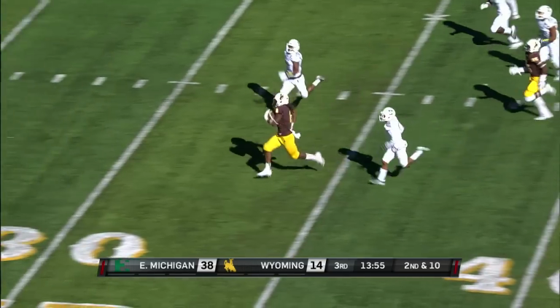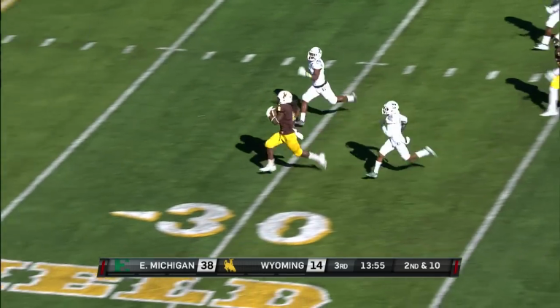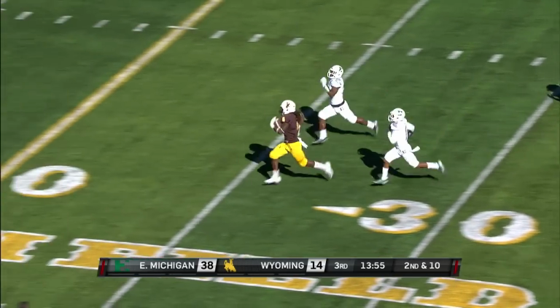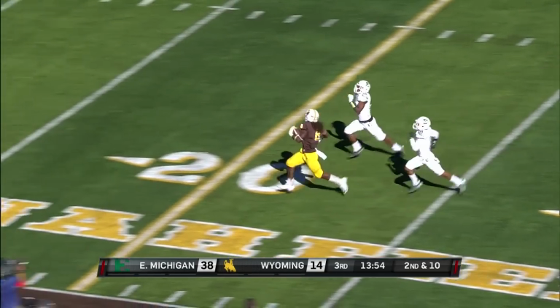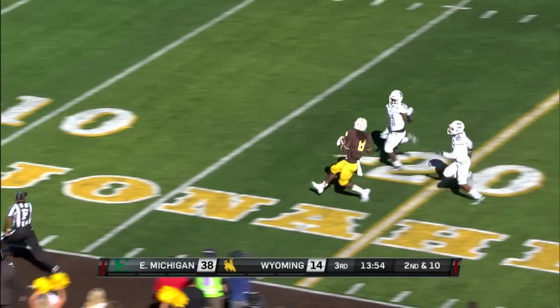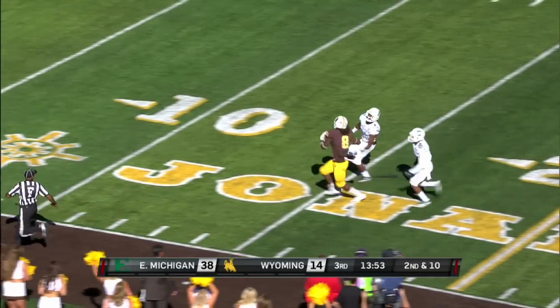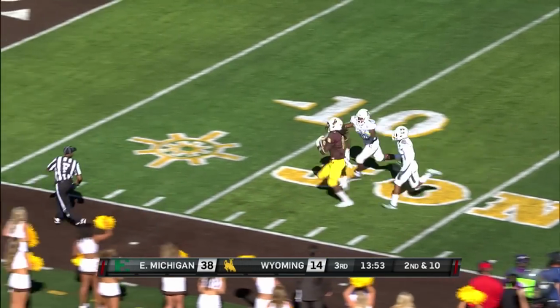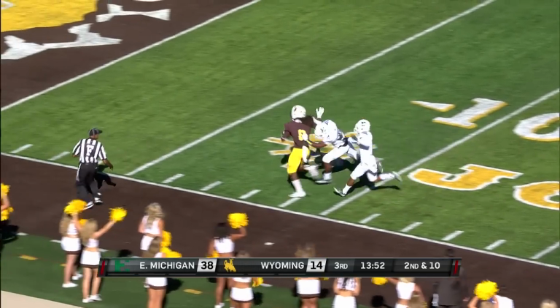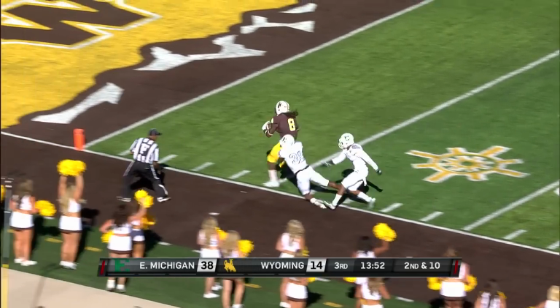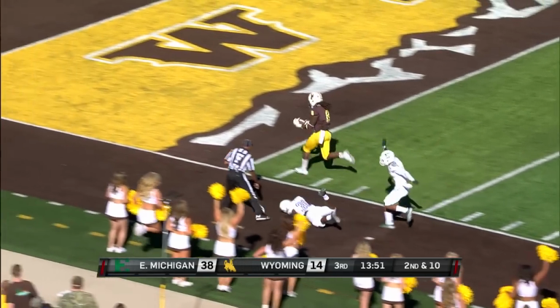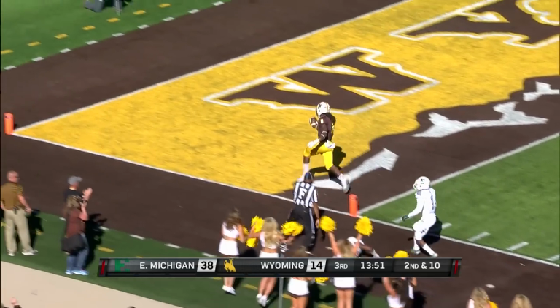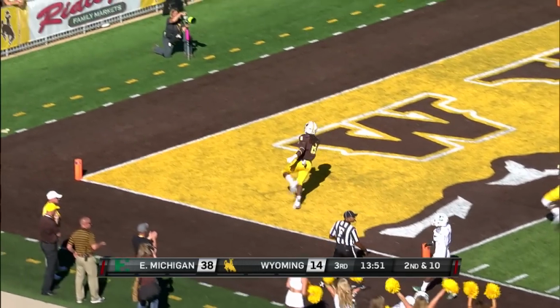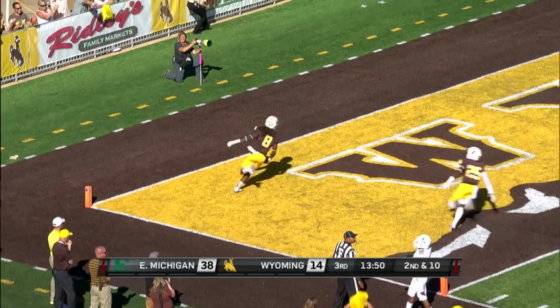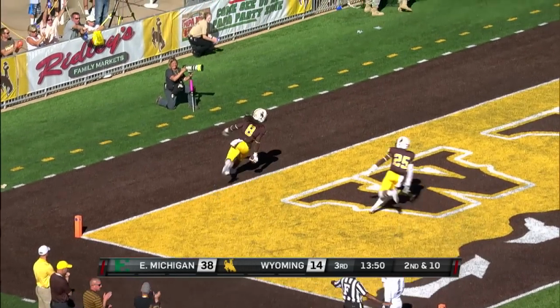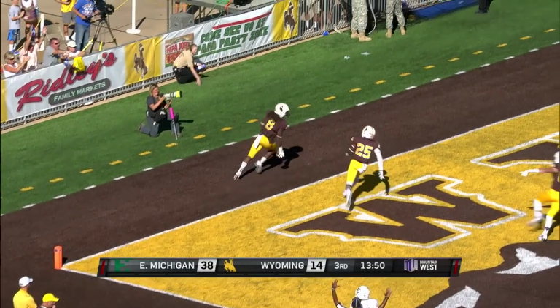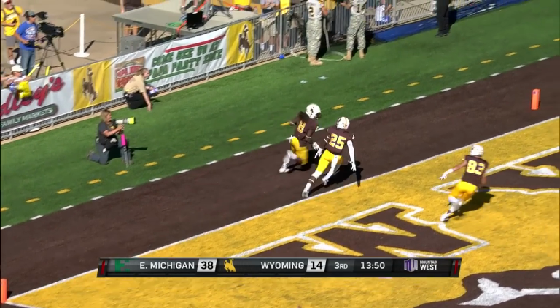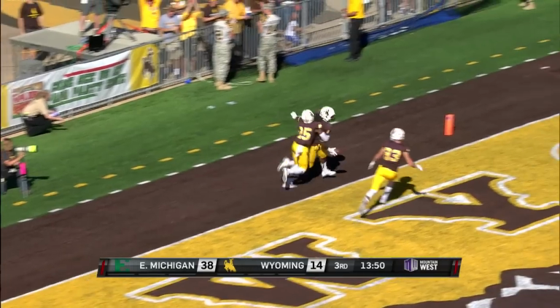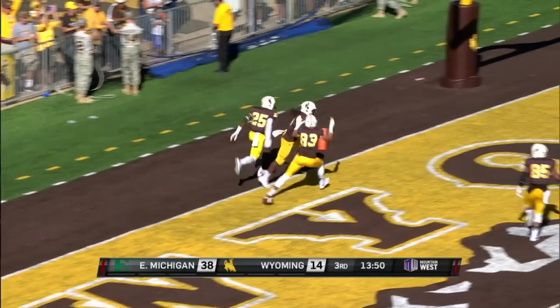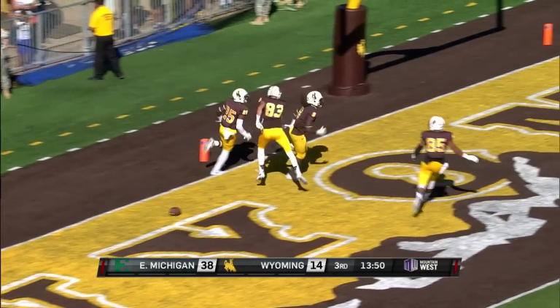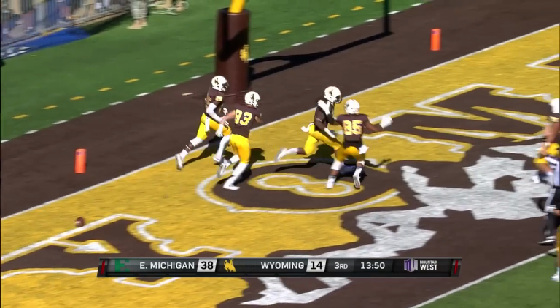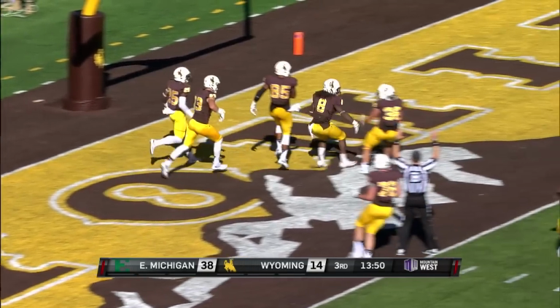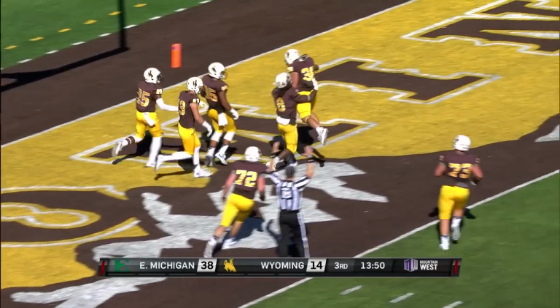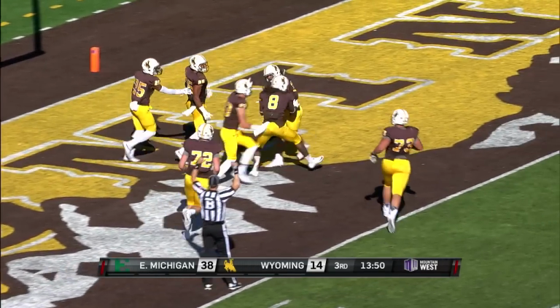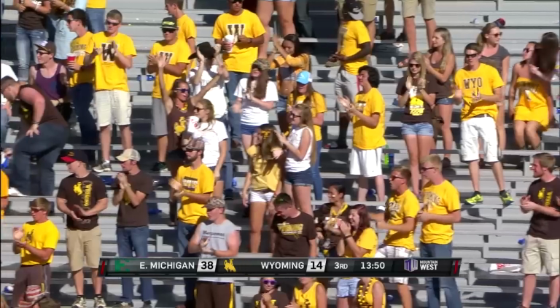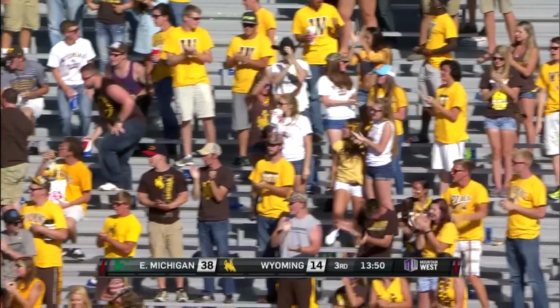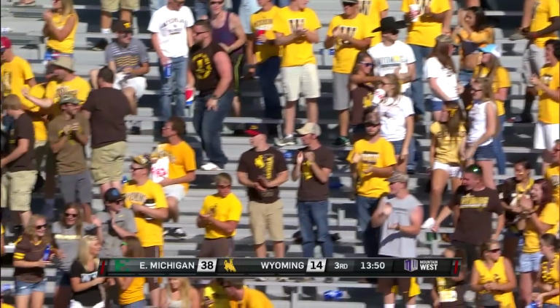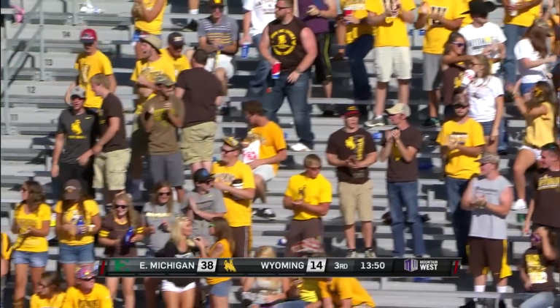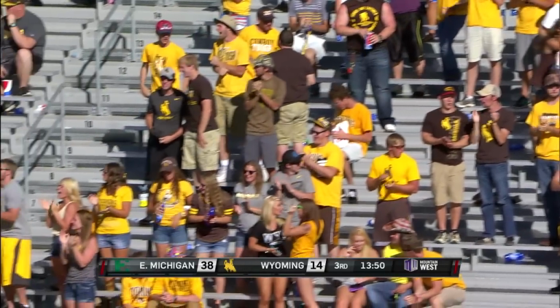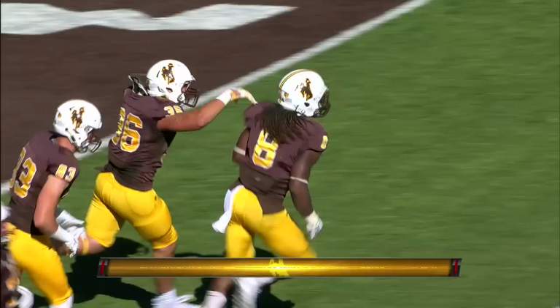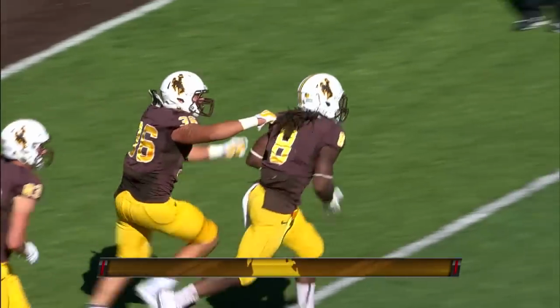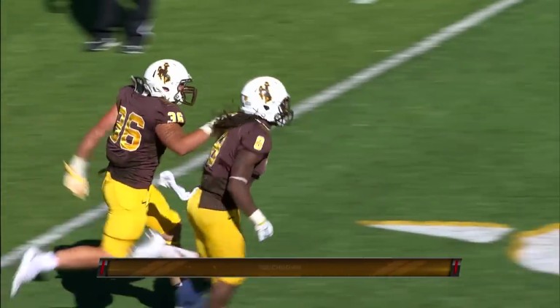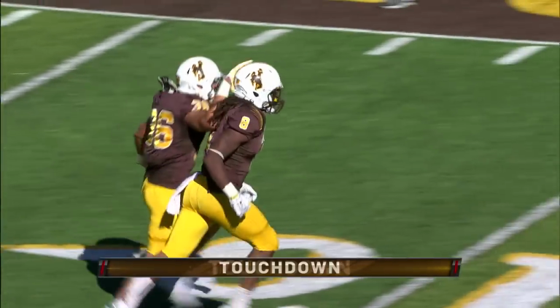Can he go all the way? Down to the 20 for Hill — stutter step, down to the 5, he's into the end zone! 65 yards for Bryant Hill. That's how you start a second half. Wow.